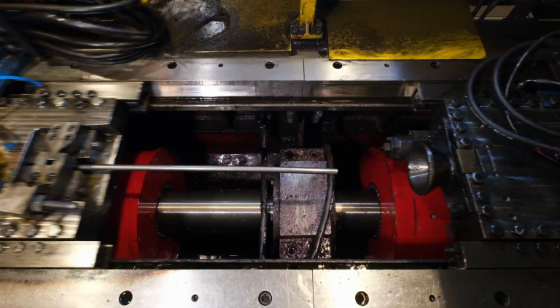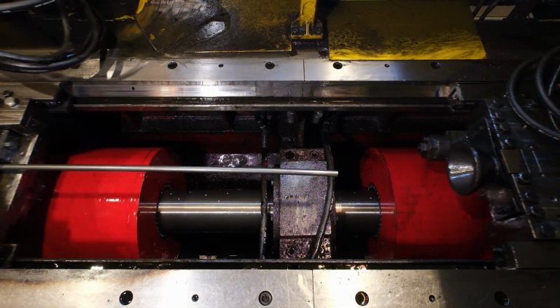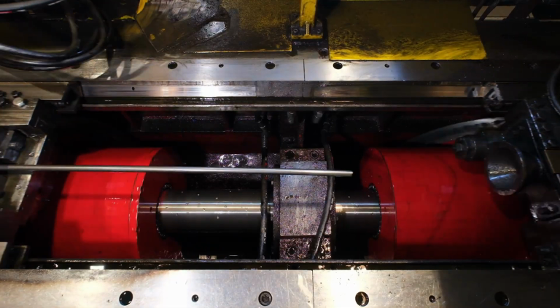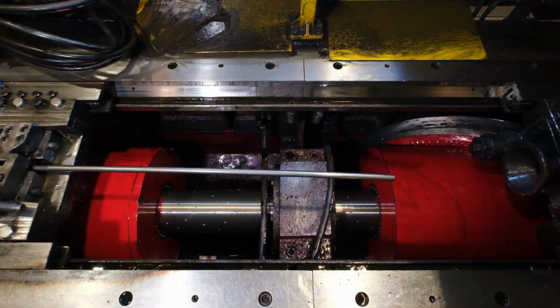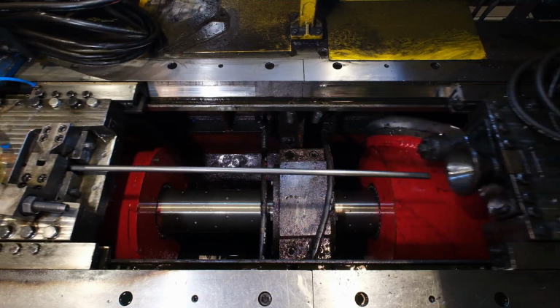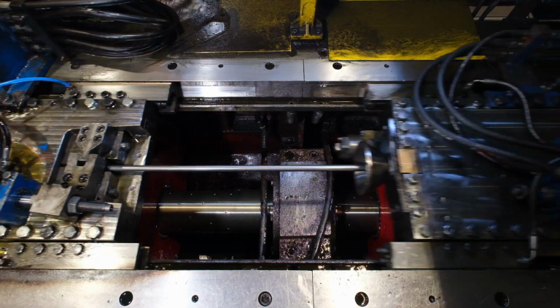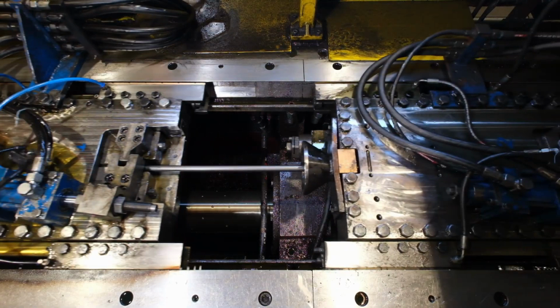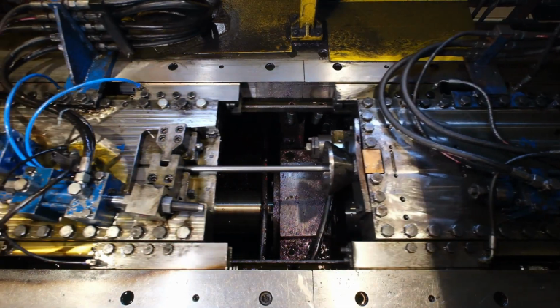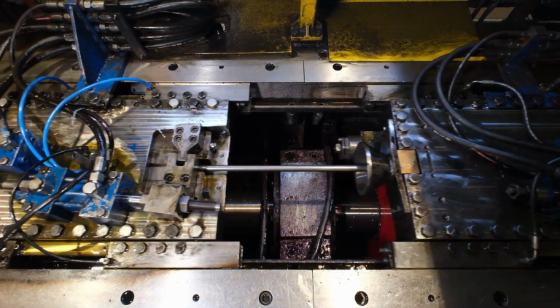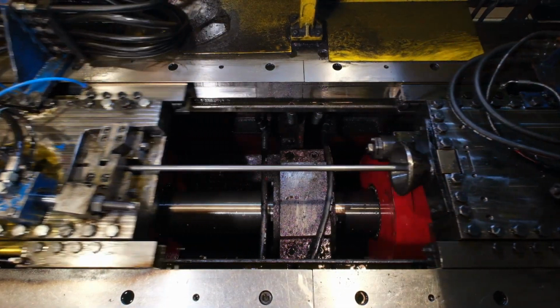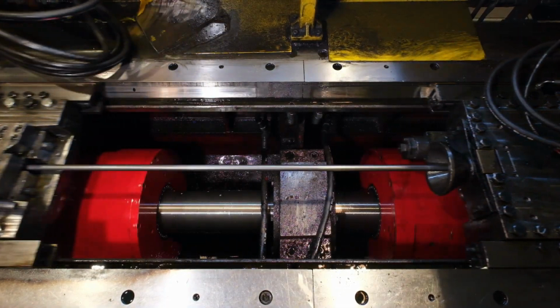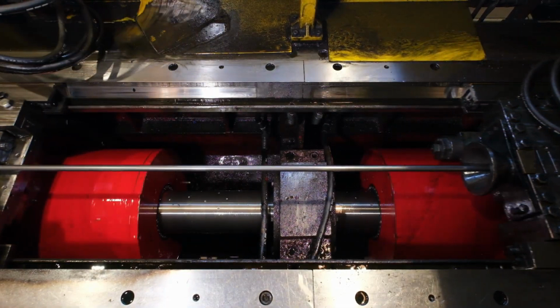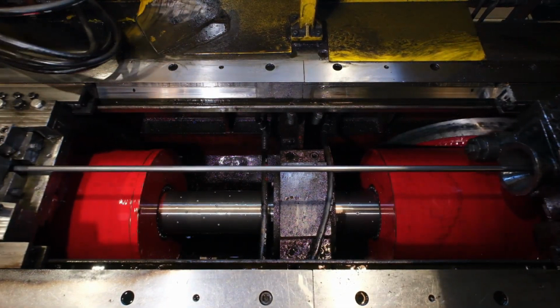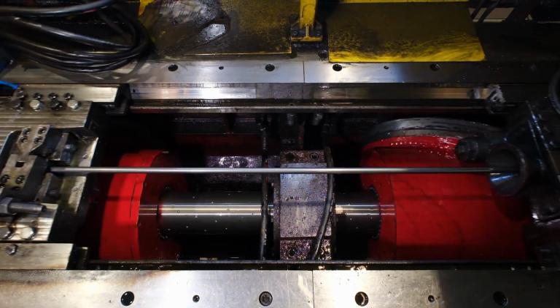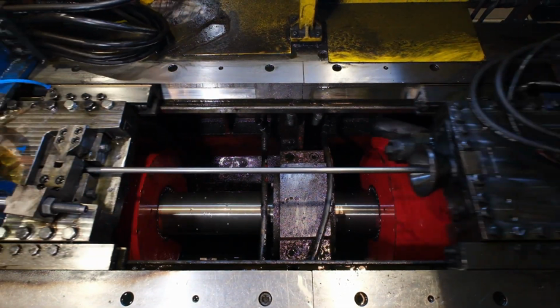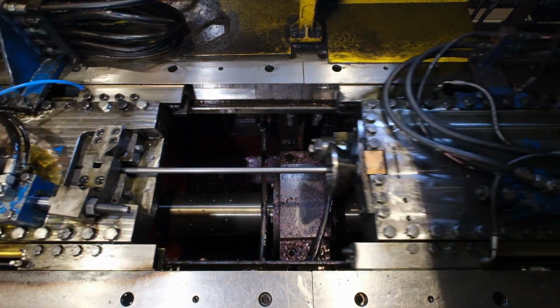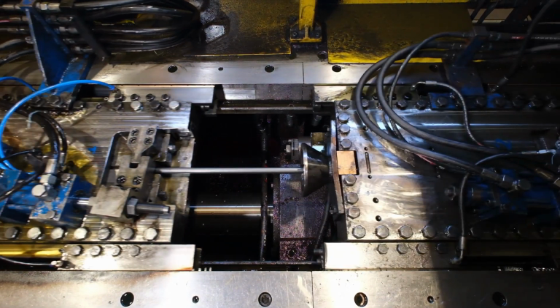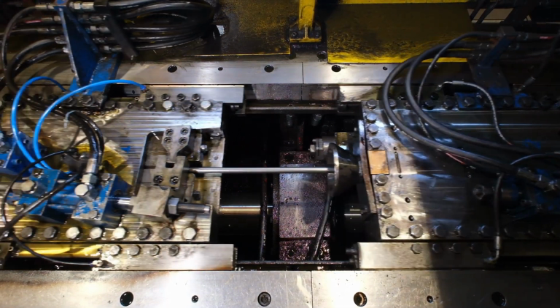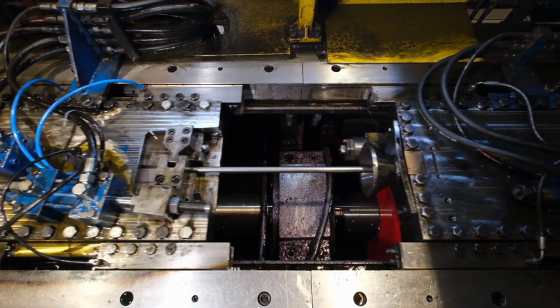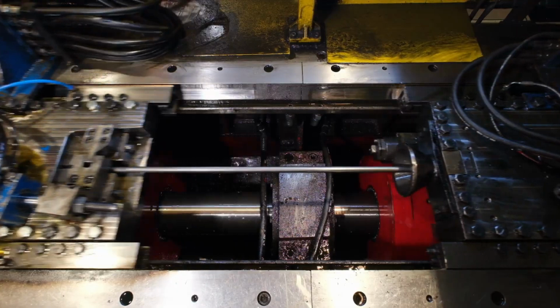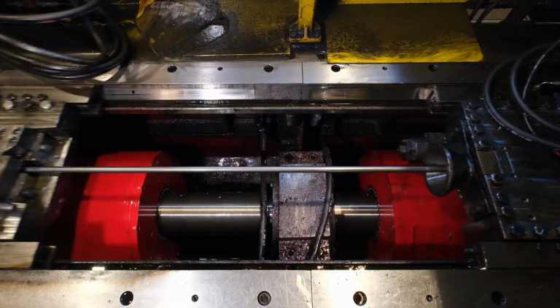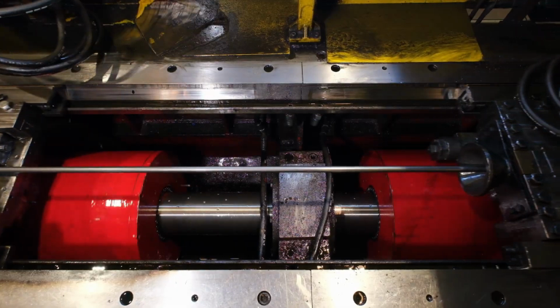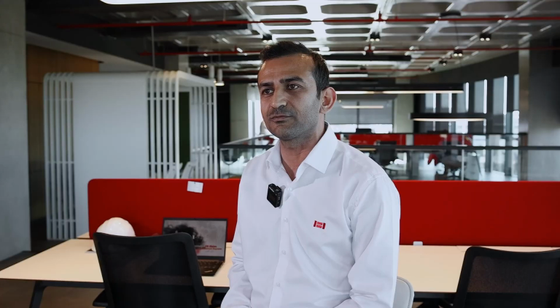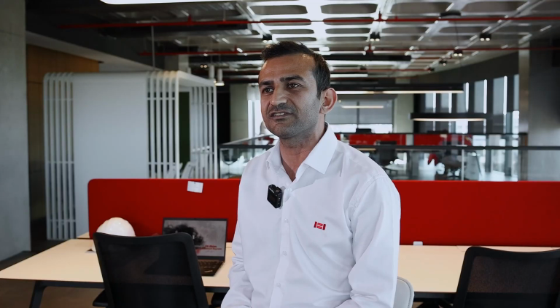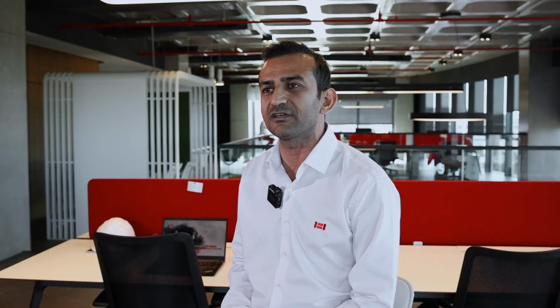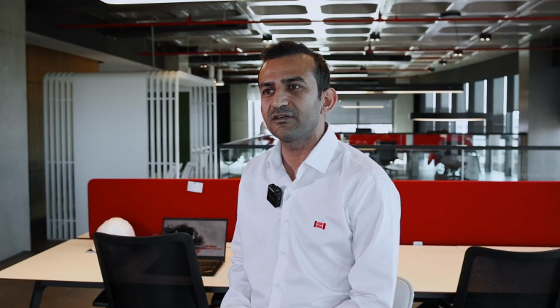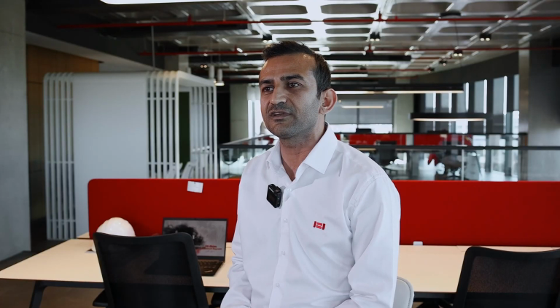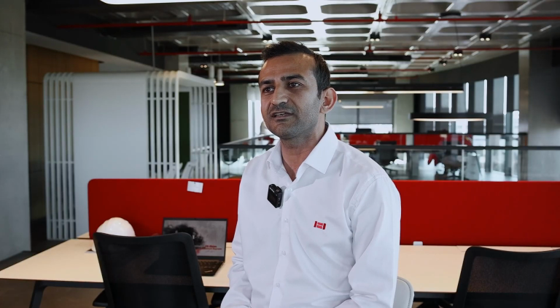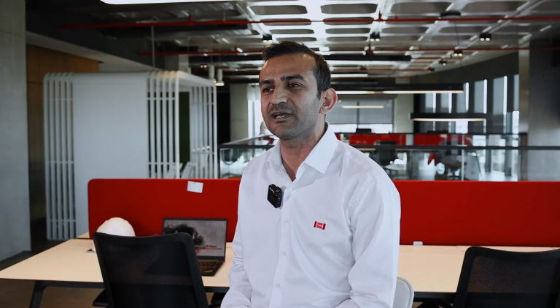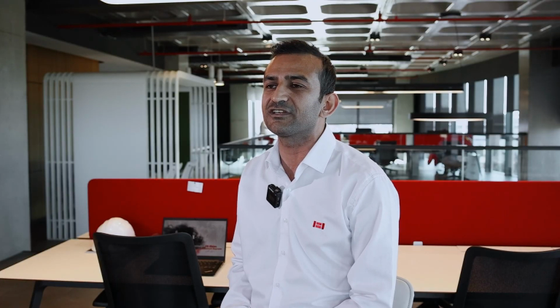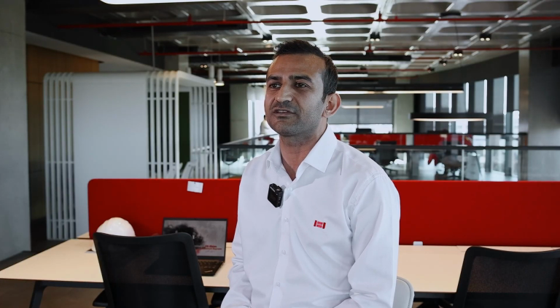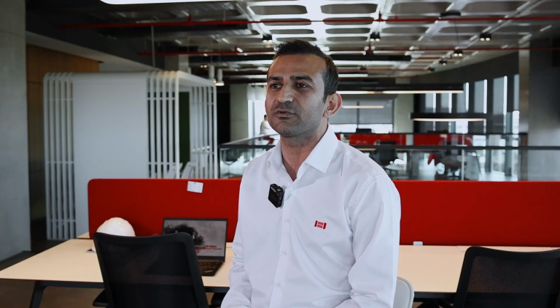Afterwards, the steel is passed through a die called a mühr, where it is cut and brought to the desired tolerance. After being cut according to customer requirements, the straightening process is carried out. And finally, it is packaged as a bright steel bar.